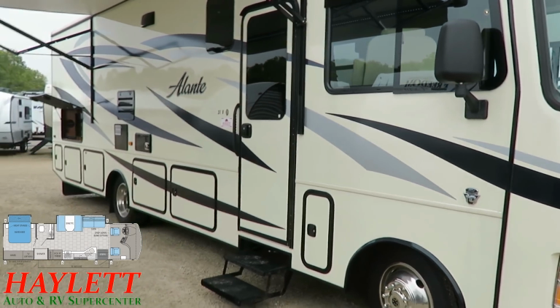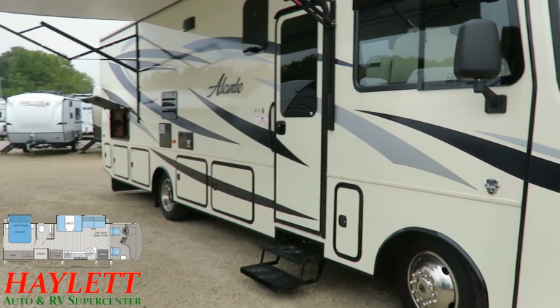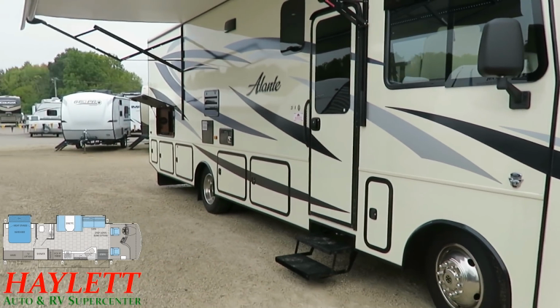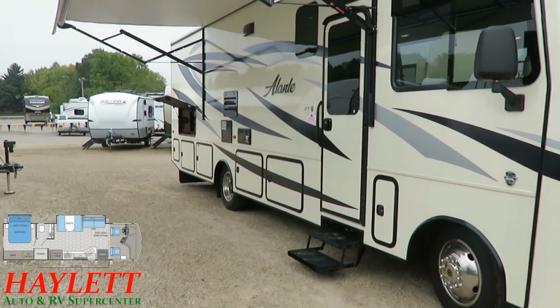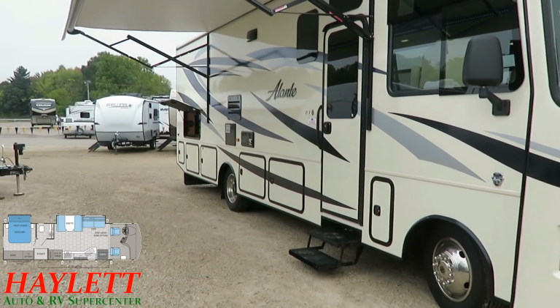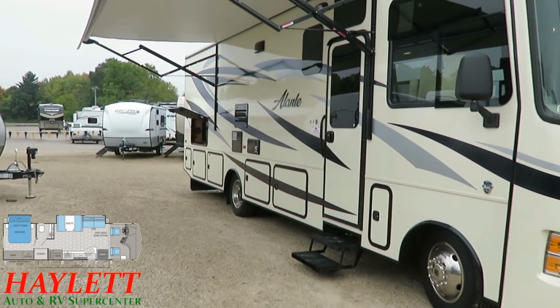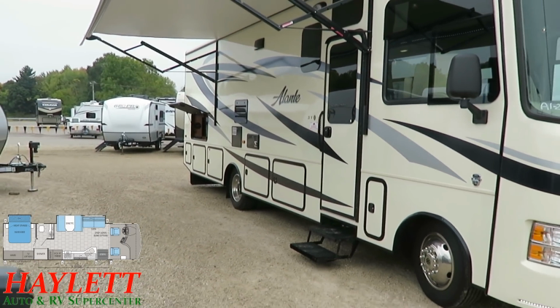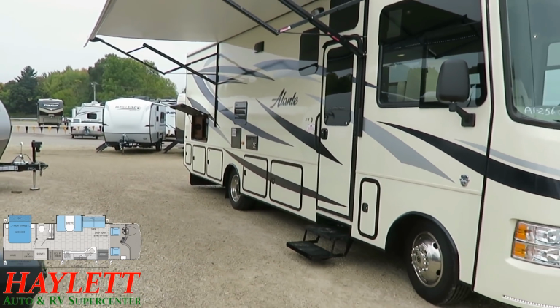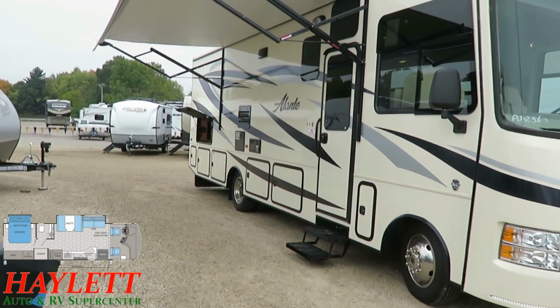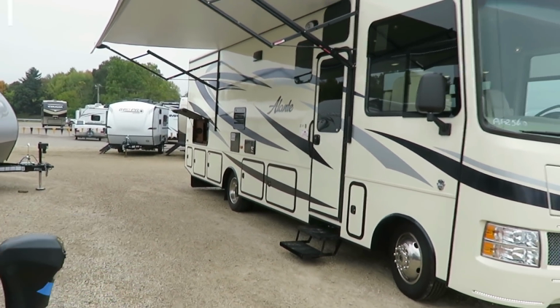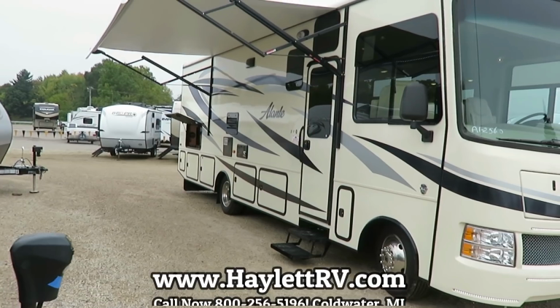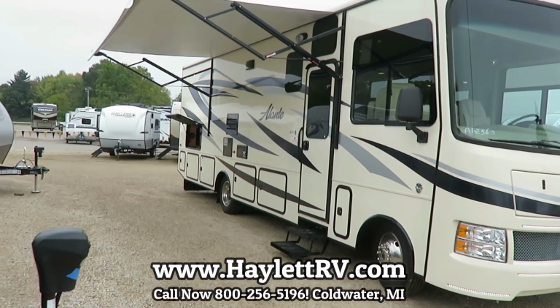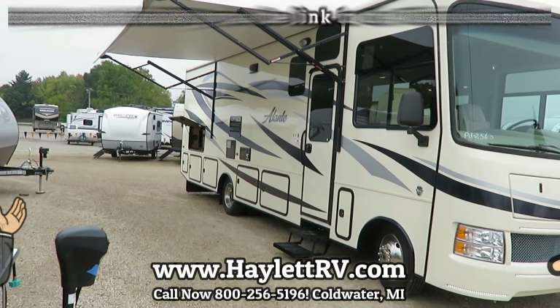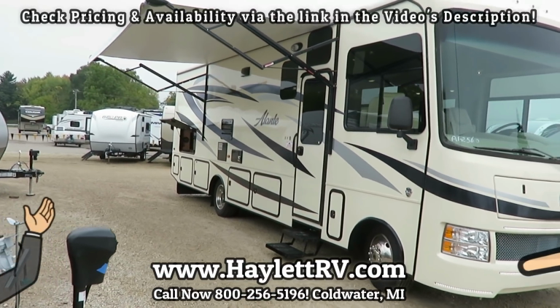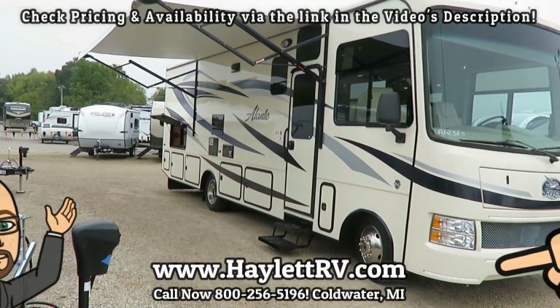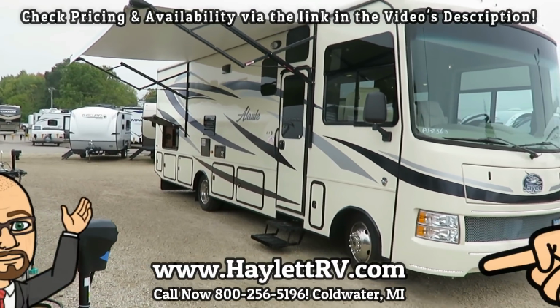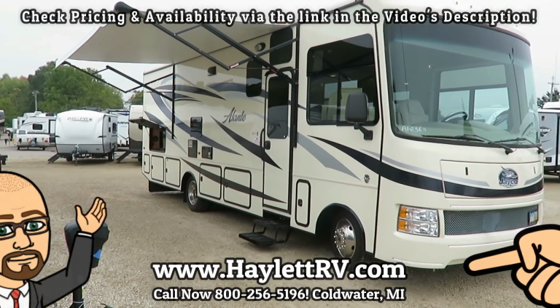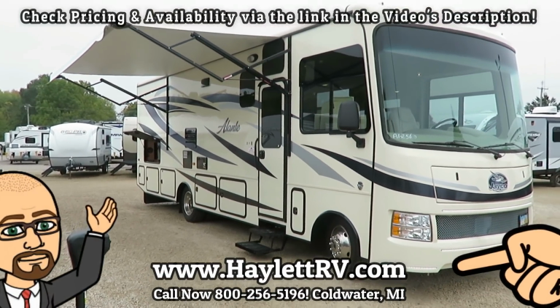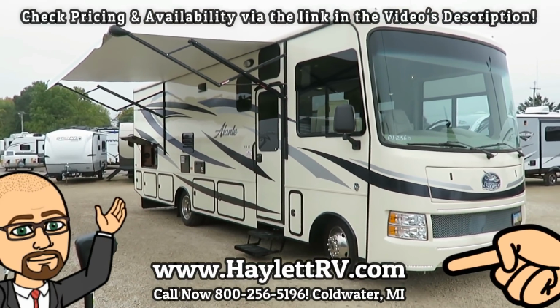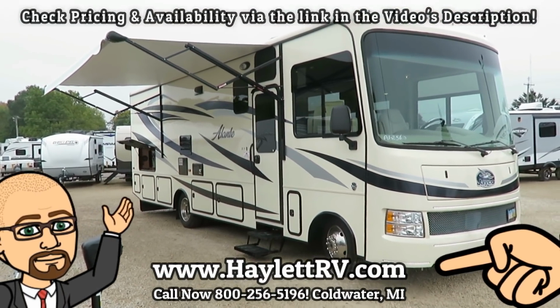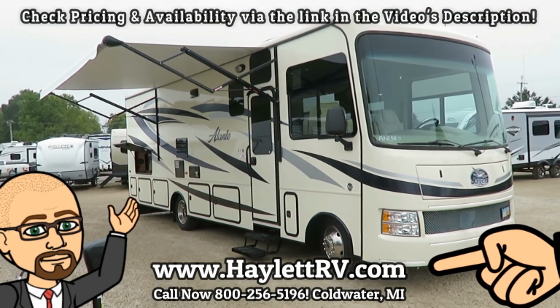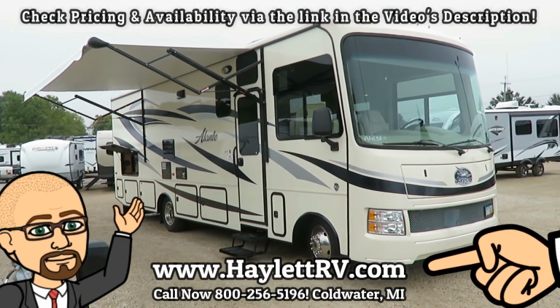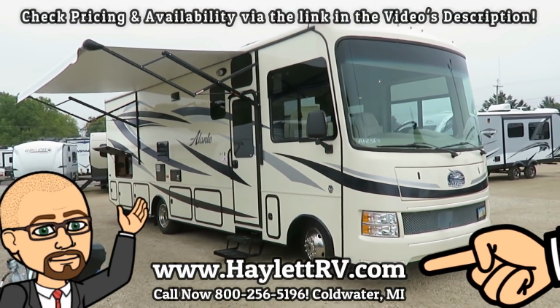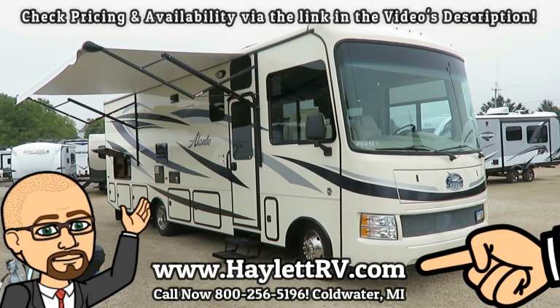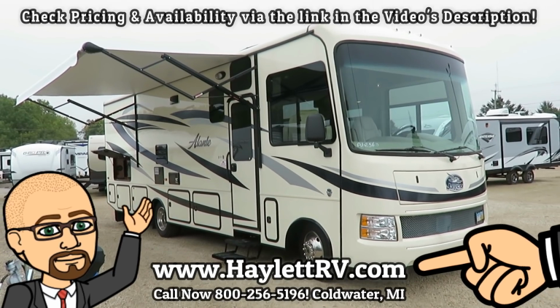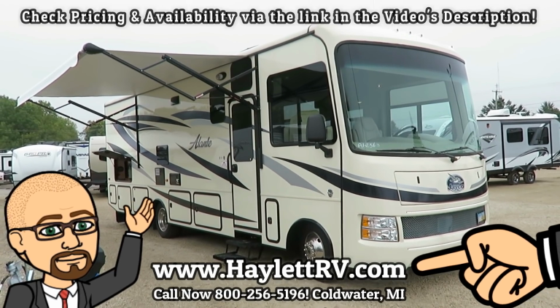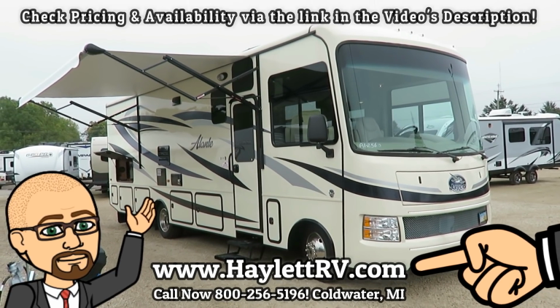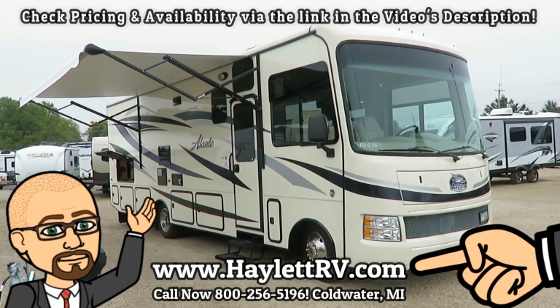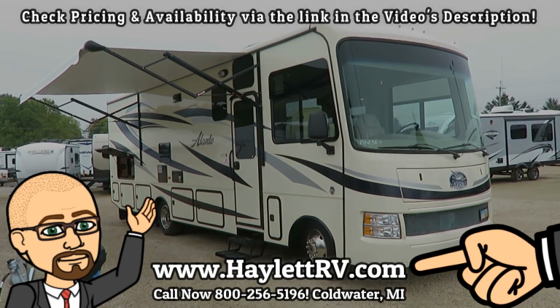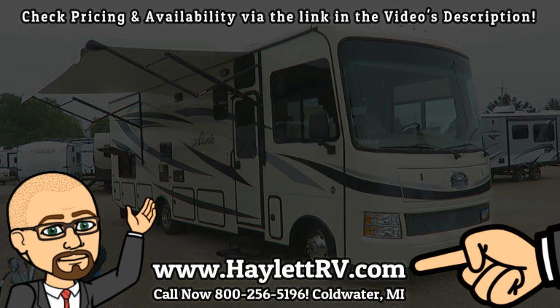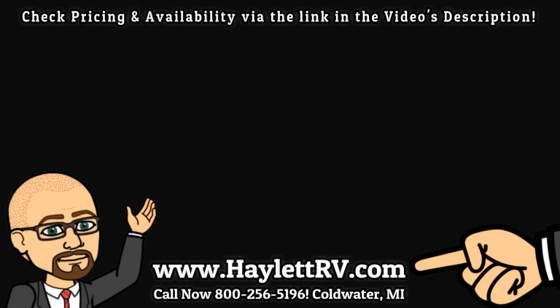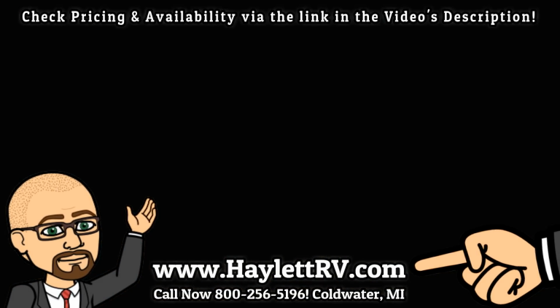Whether you need hitching pieces, parts, you have a trade, or you need financing, we do it all at Haylet RV, so you can just go camping and have a good time. Take care, stay safe, have fun, and happy camping, everyone — have a great day.